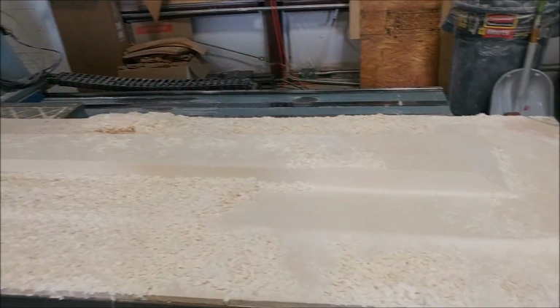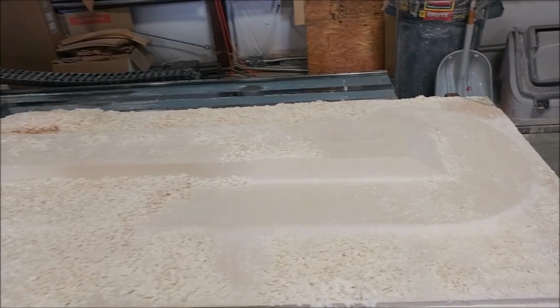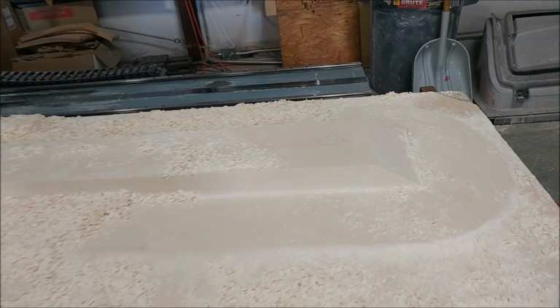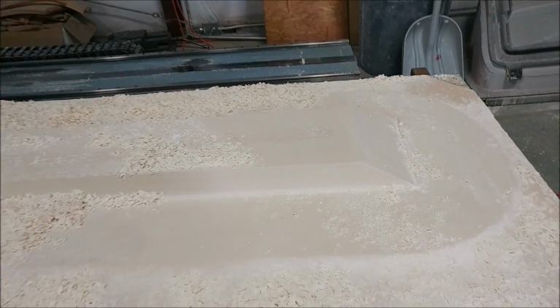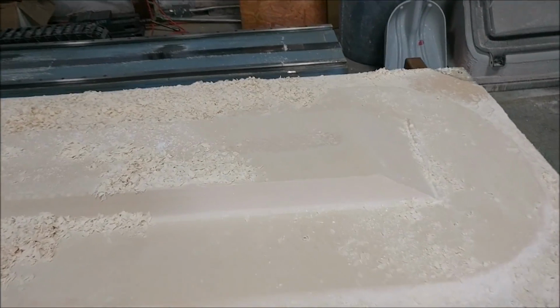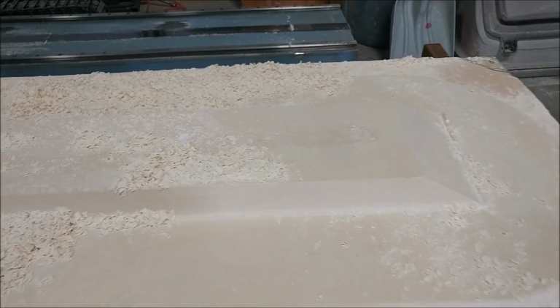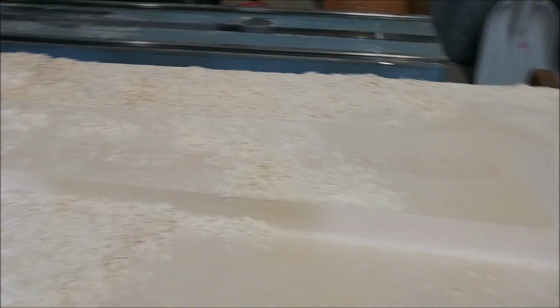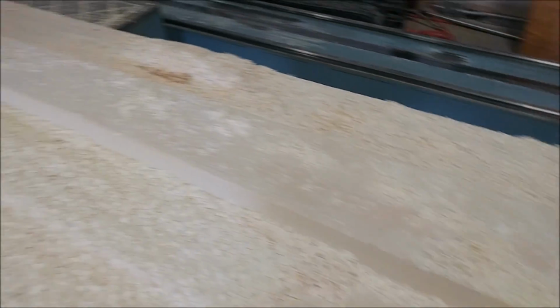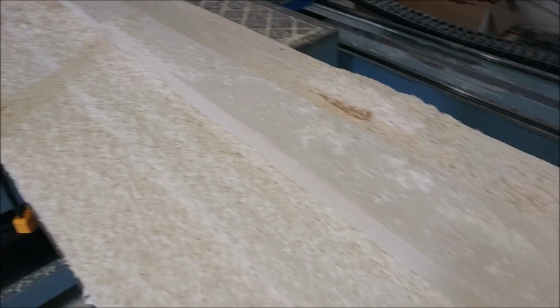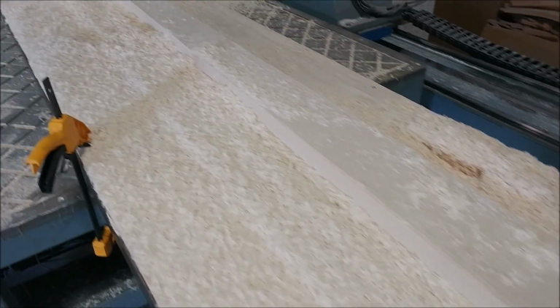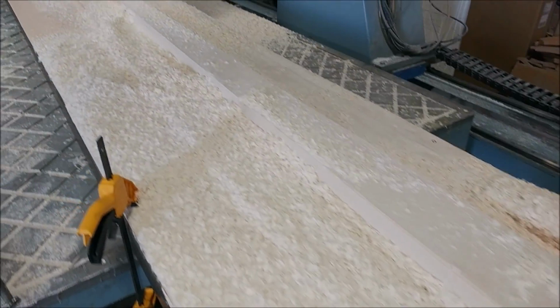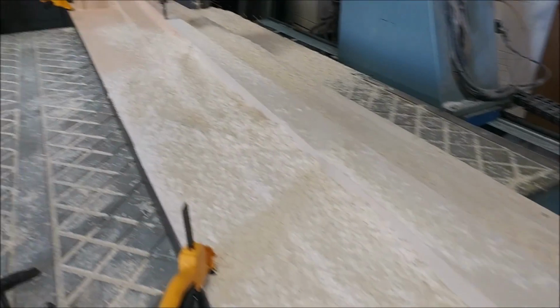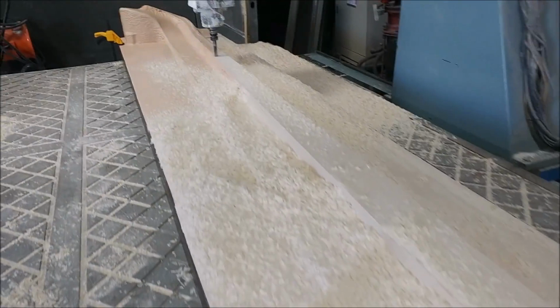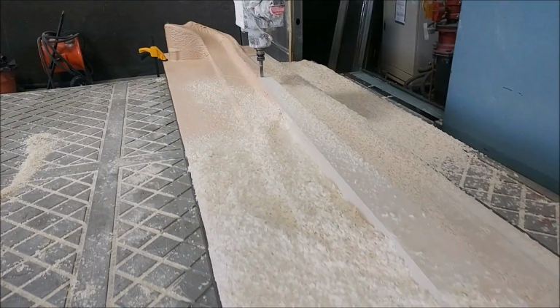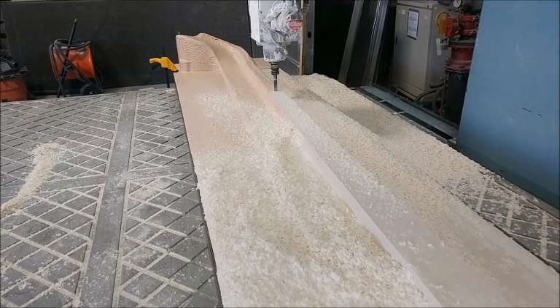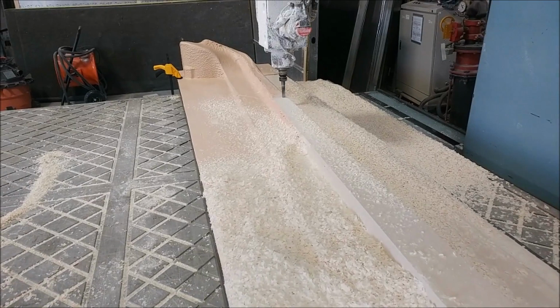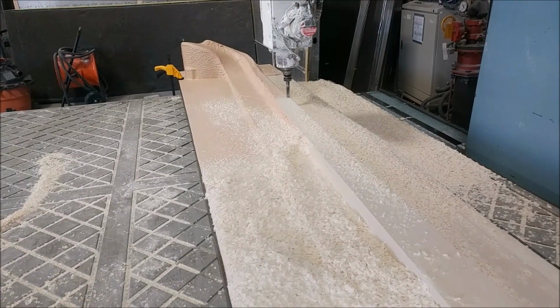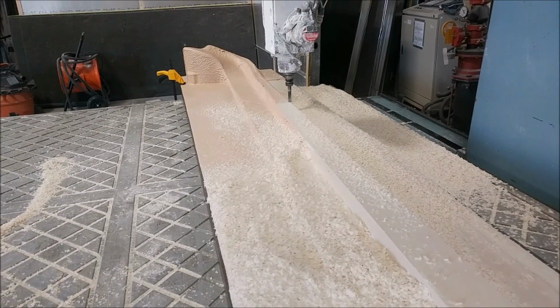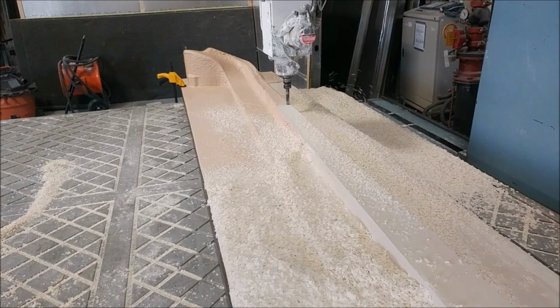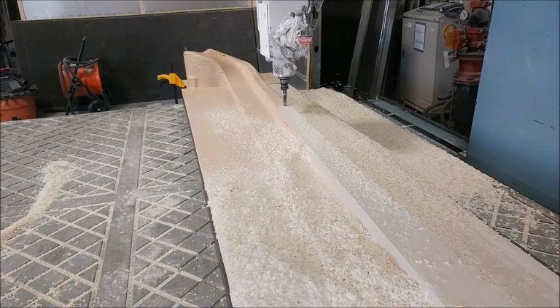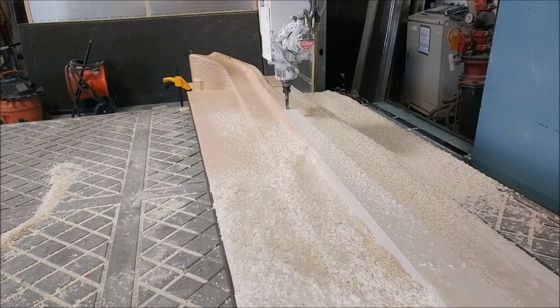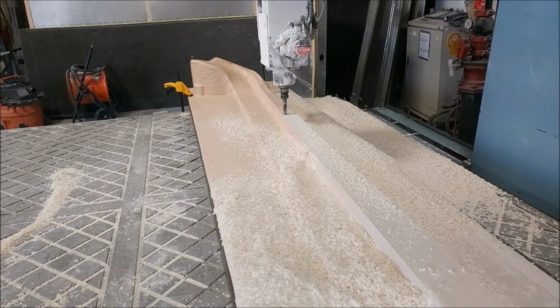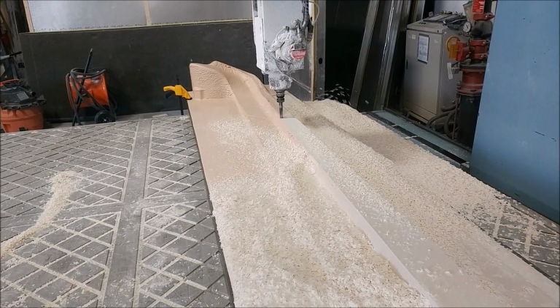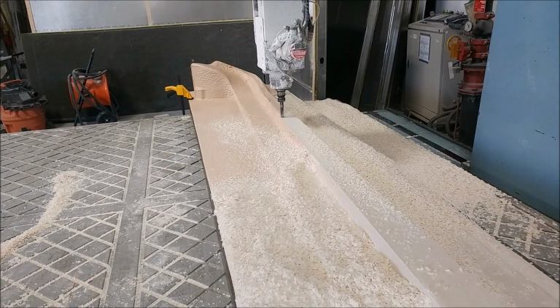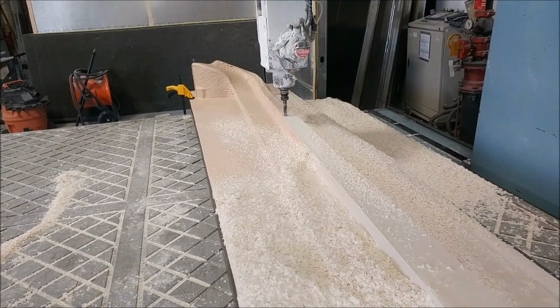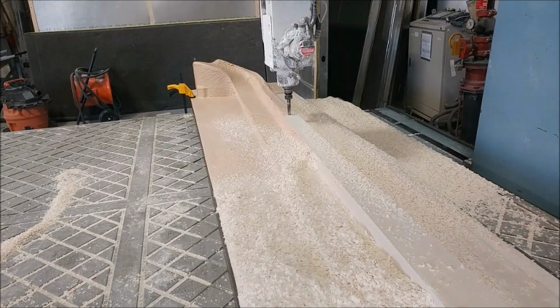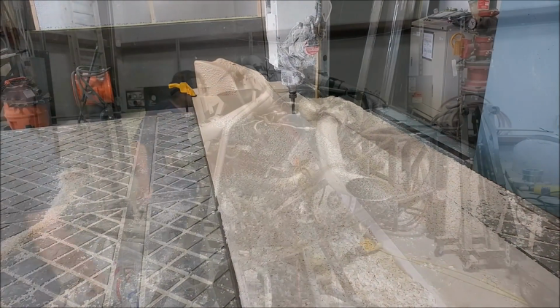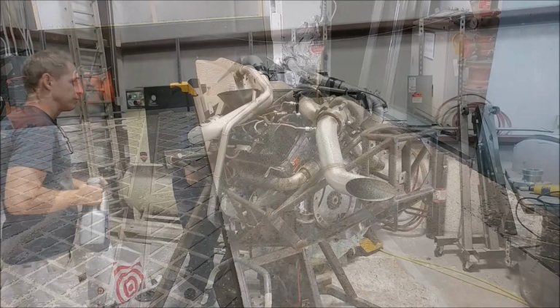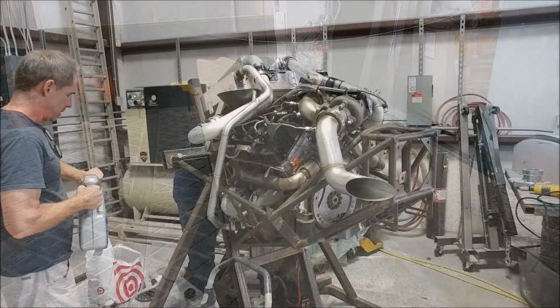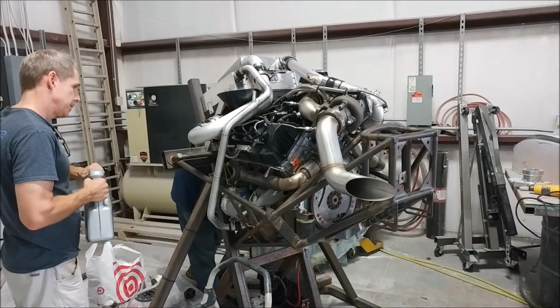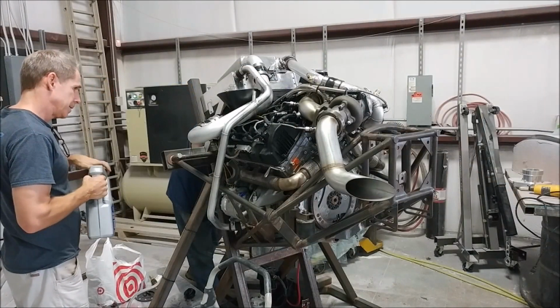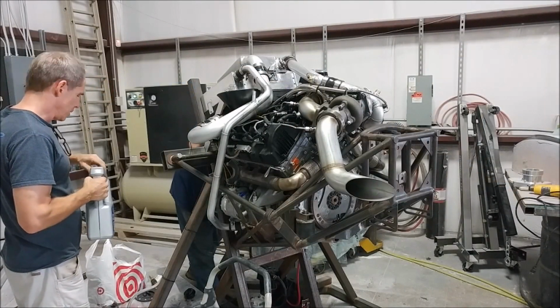This is the first one back on the machine — further along now towards the end of the day. The first half has pretty much been run and it's already started on the second half.